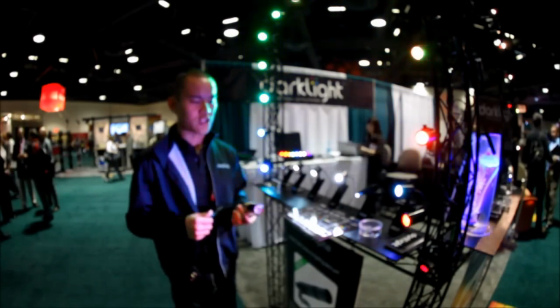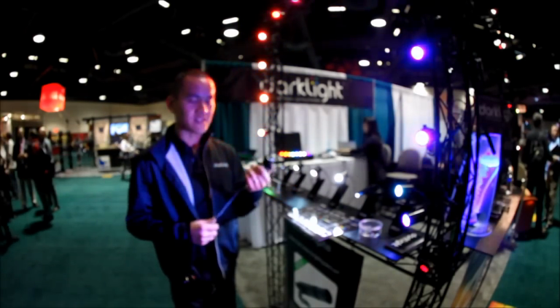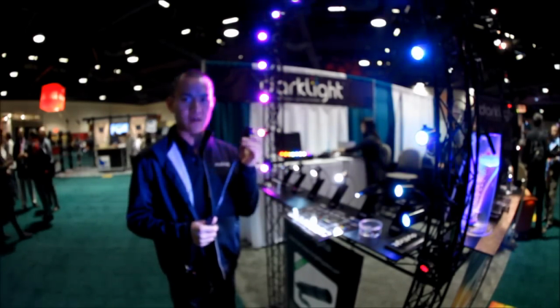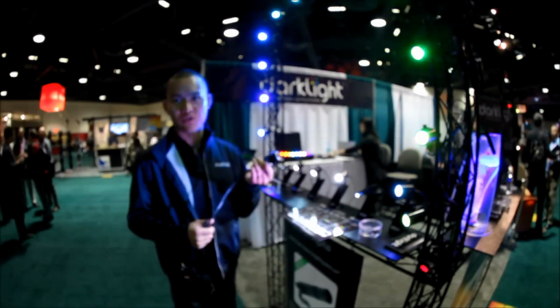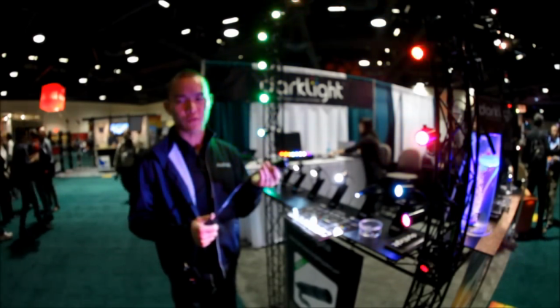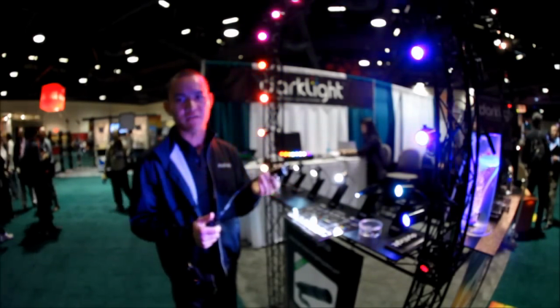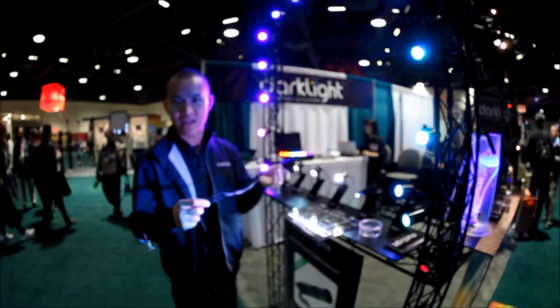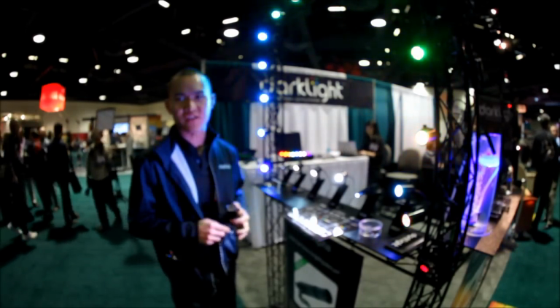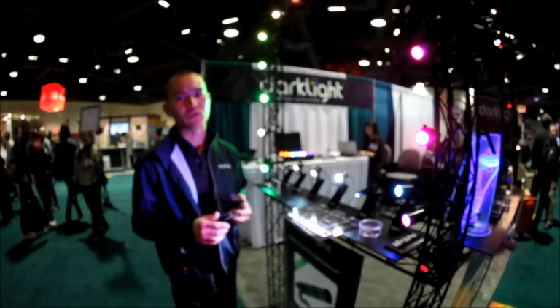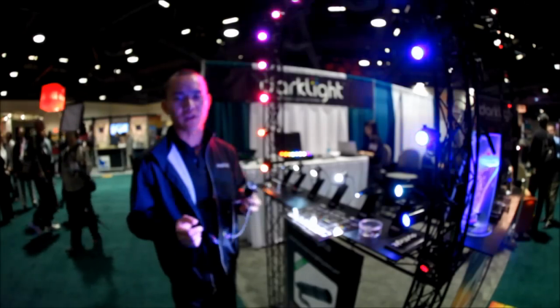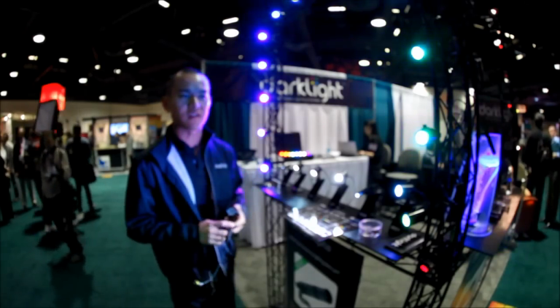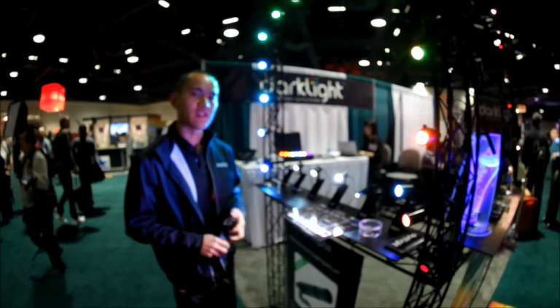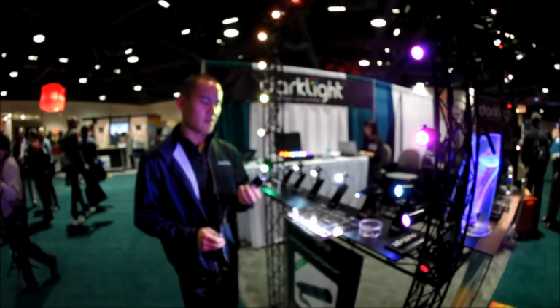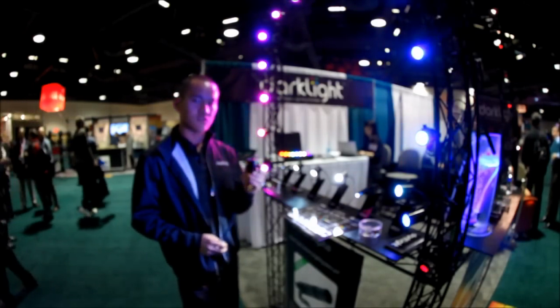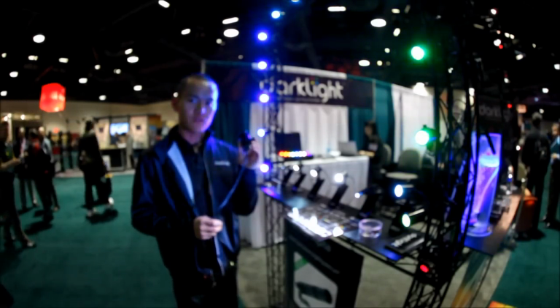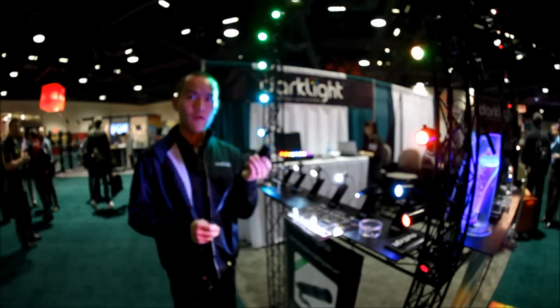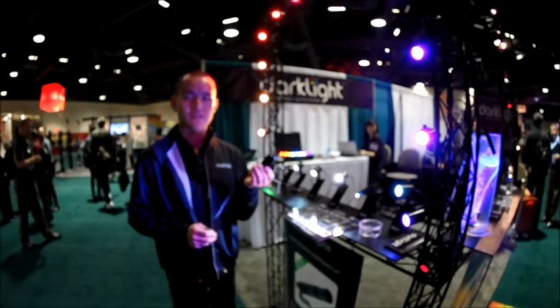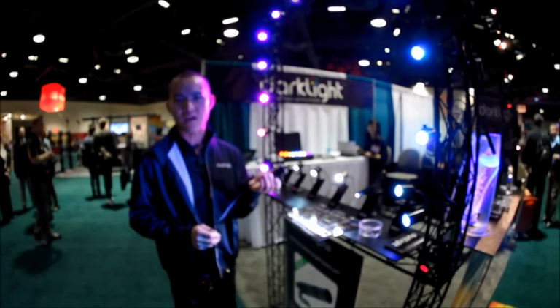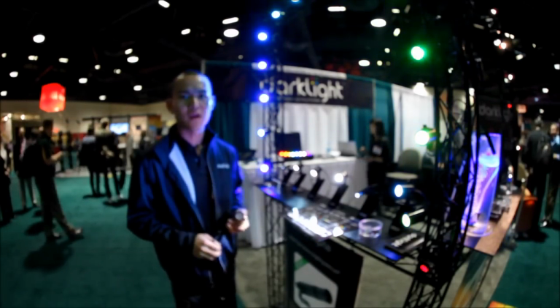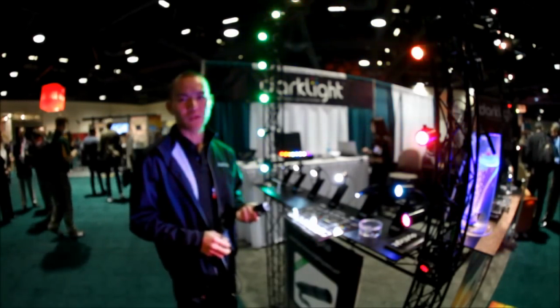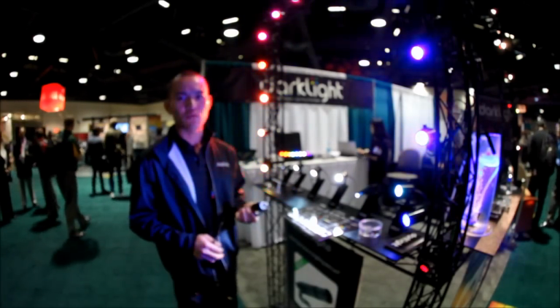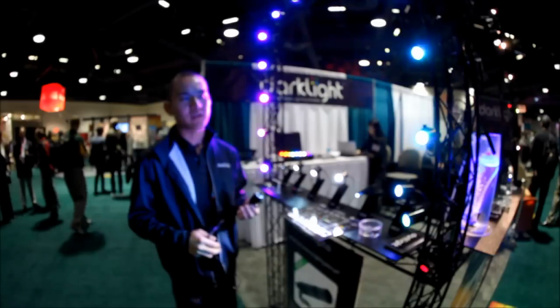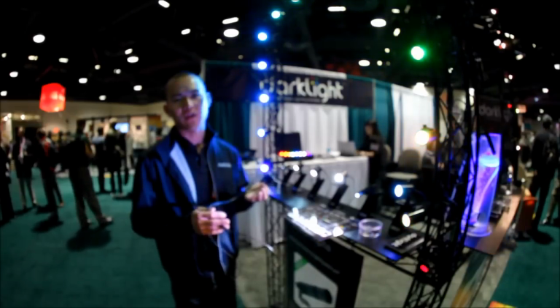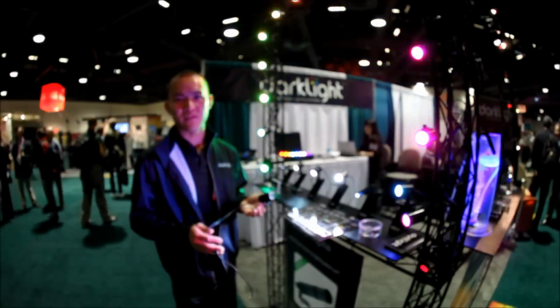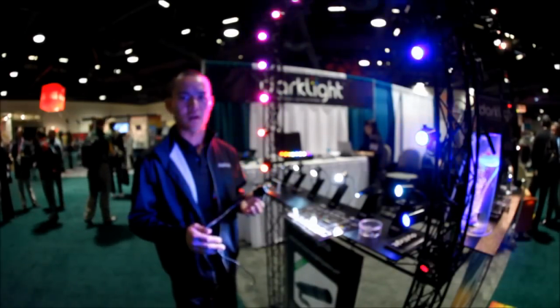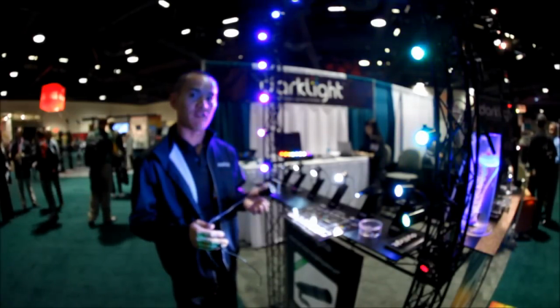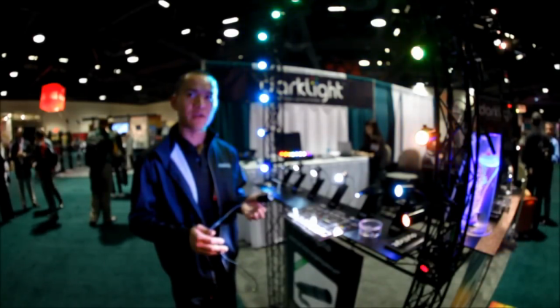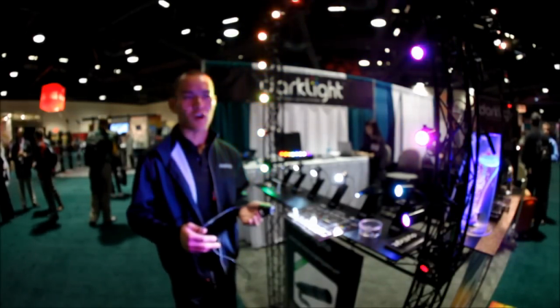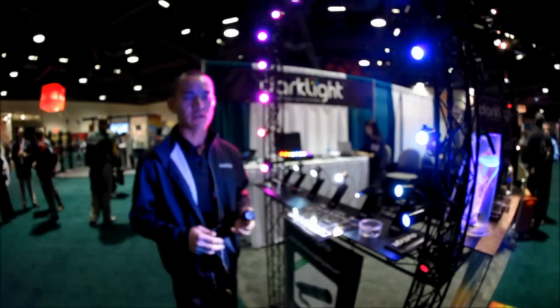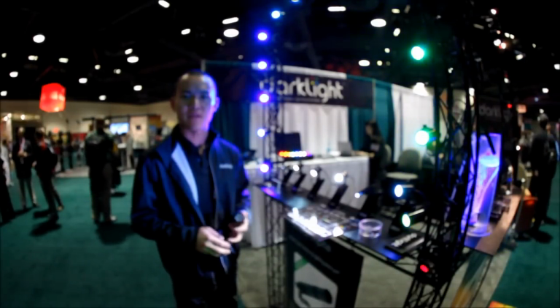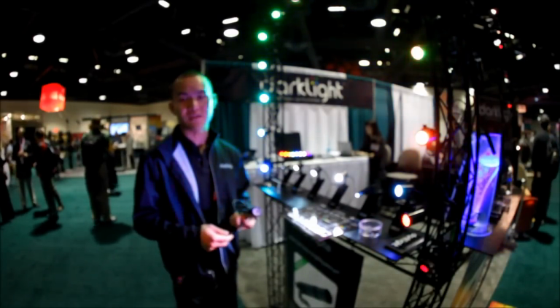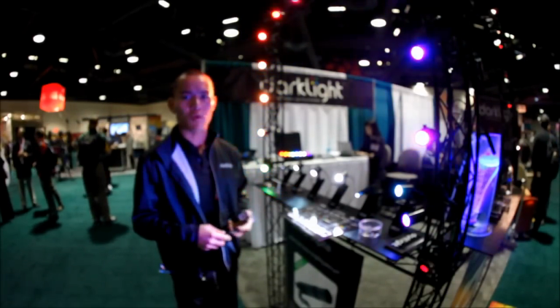You can treat this as a miniaturized version of any standard DJ light that you're already using. The only difference is we use 12 volts instead of 120, which means you can actually operate this off of a battery — a car battery or something — and it makes it very portable.